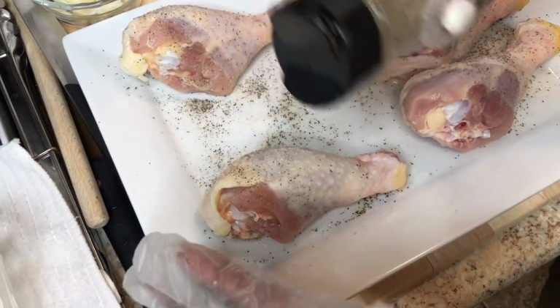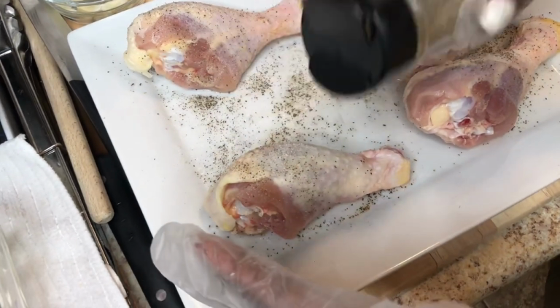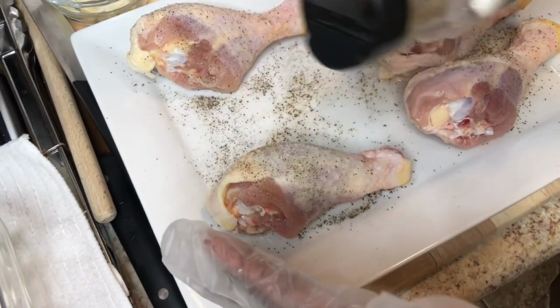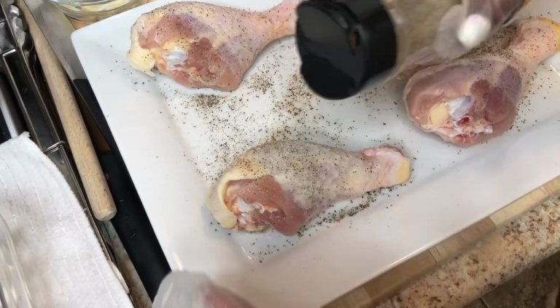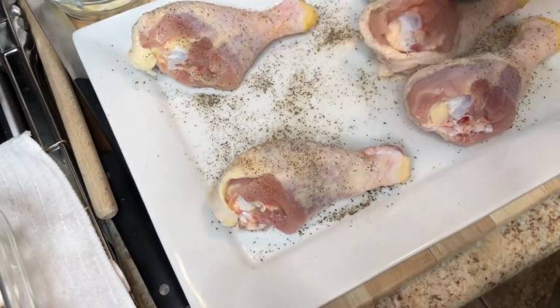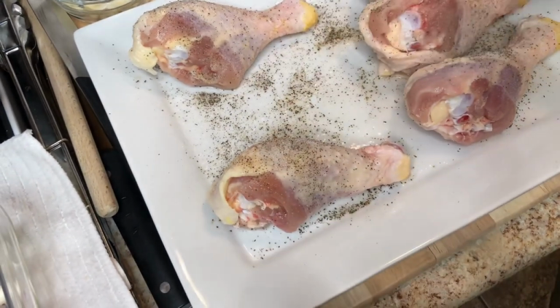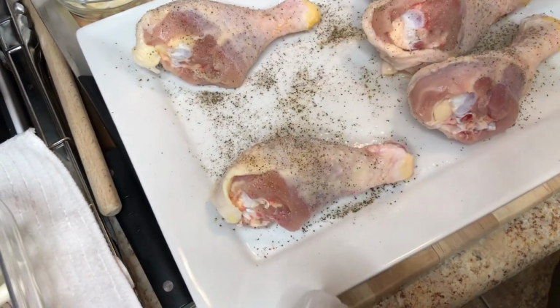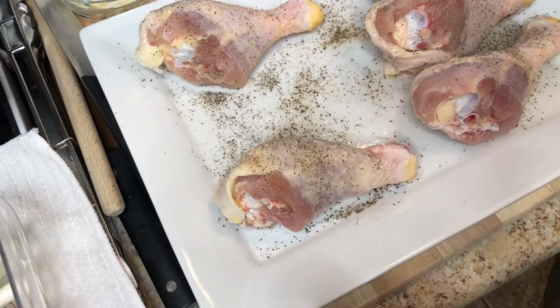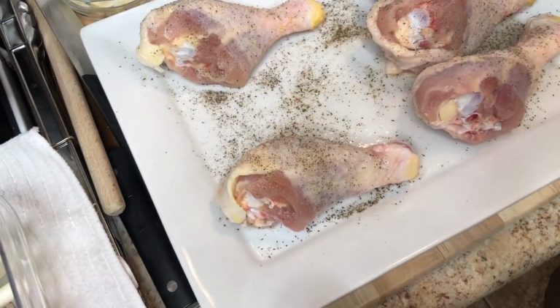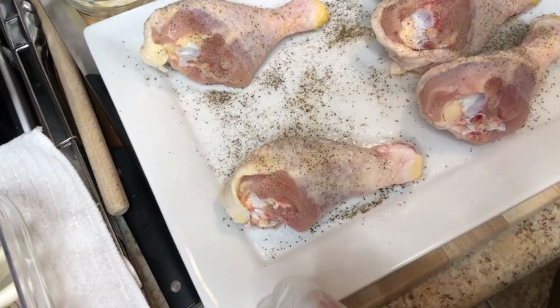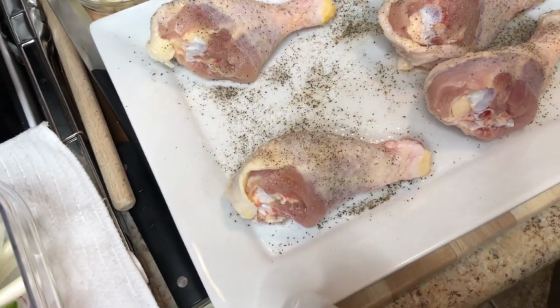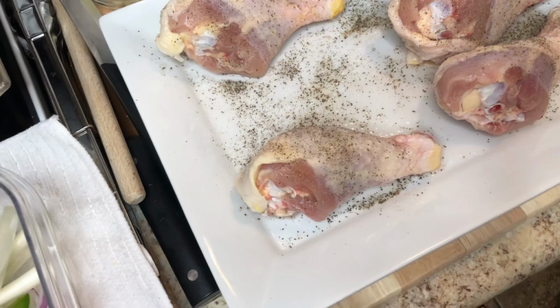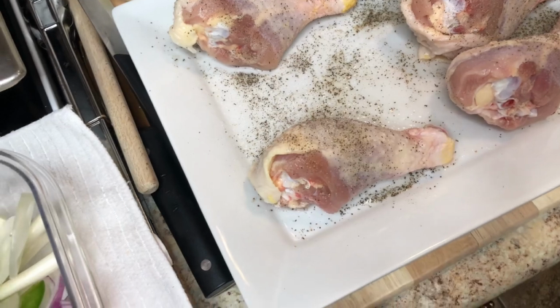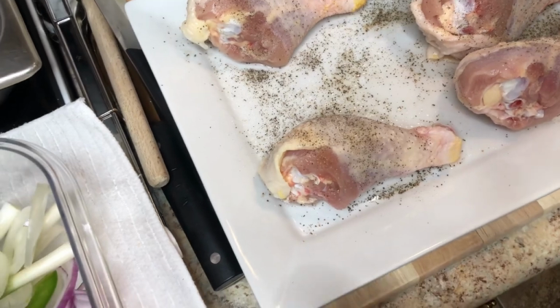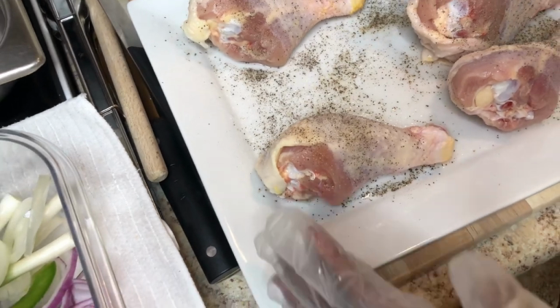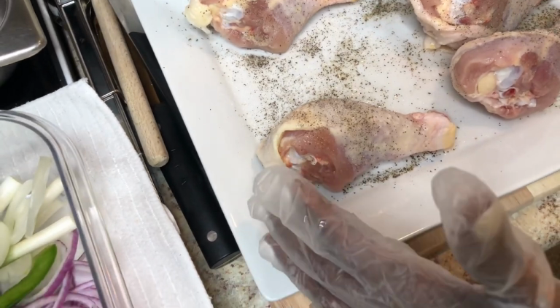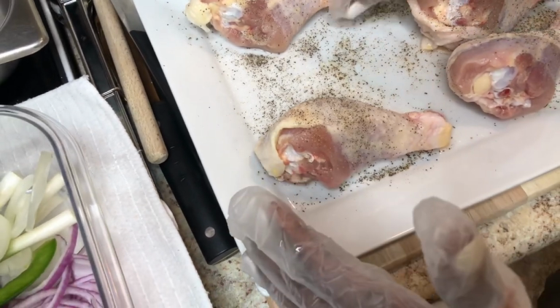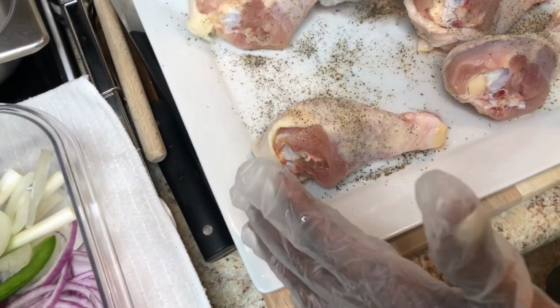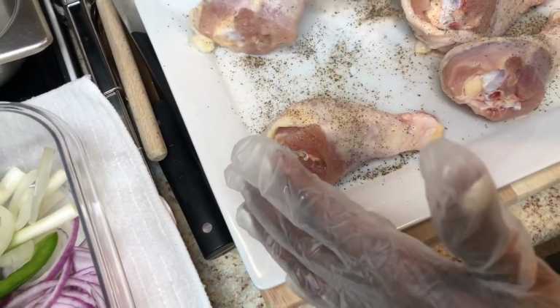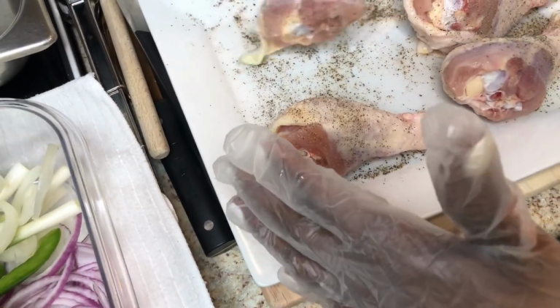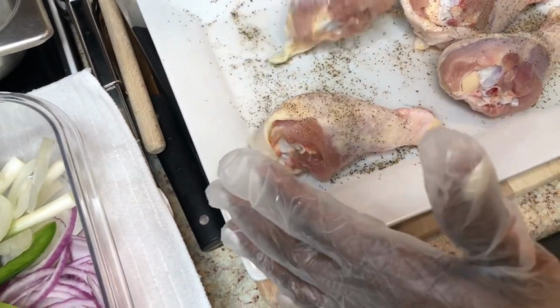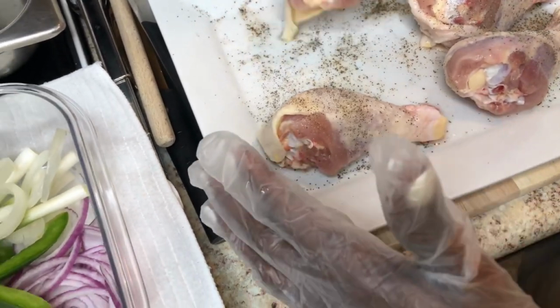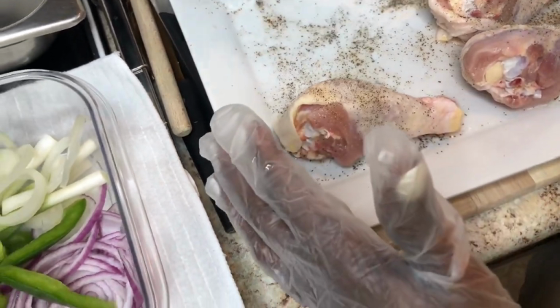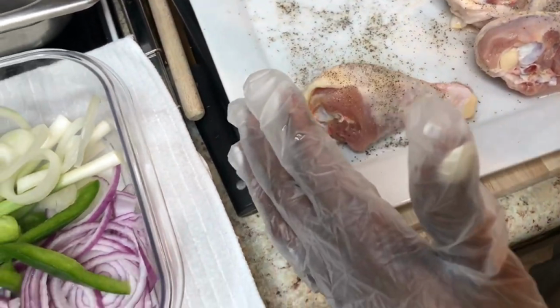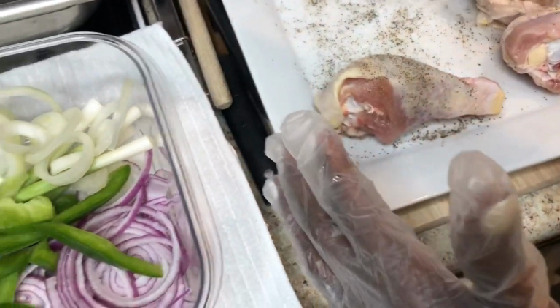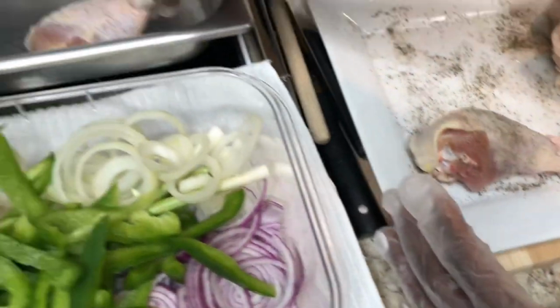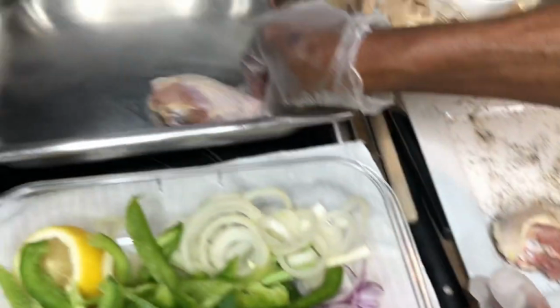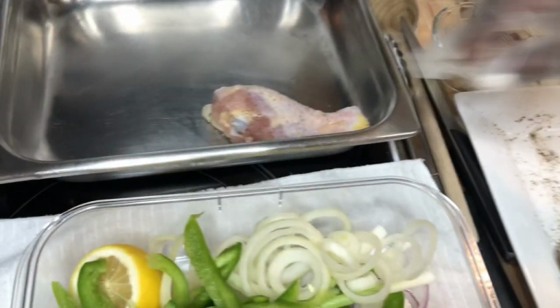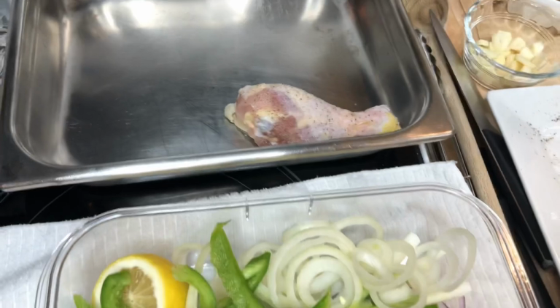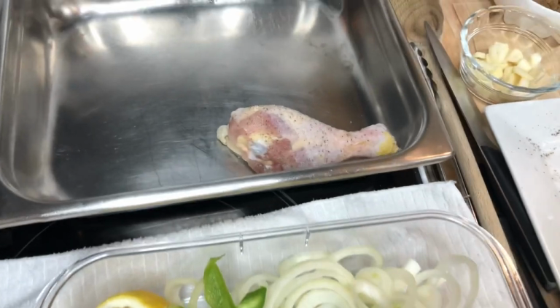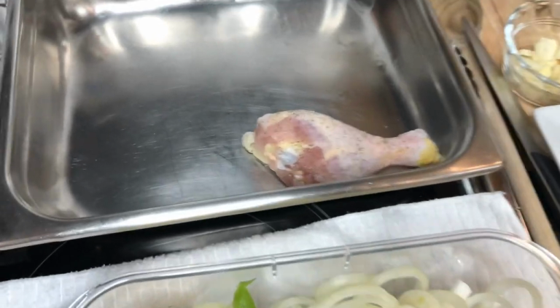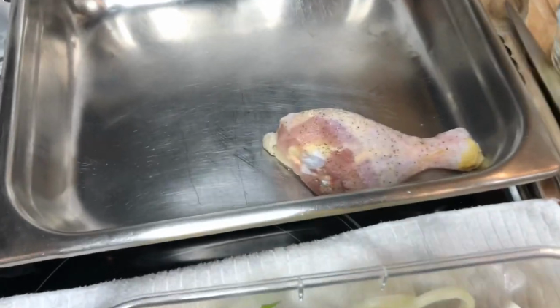I always use SOS pads or any kind — Brillo, any kind they got — to clean my little pots.